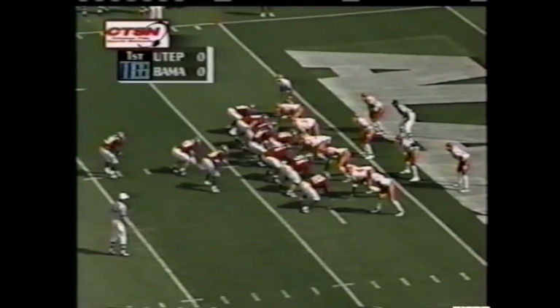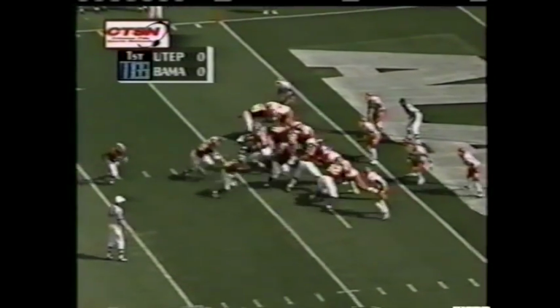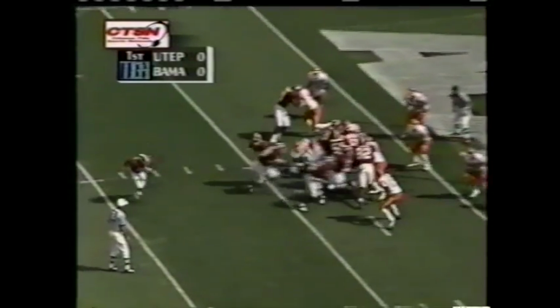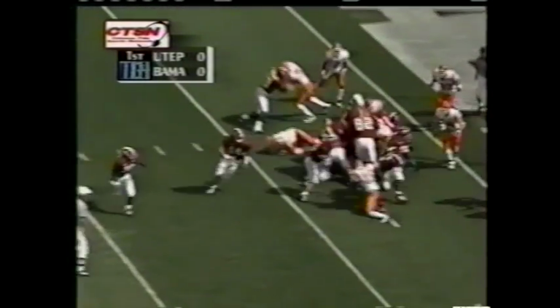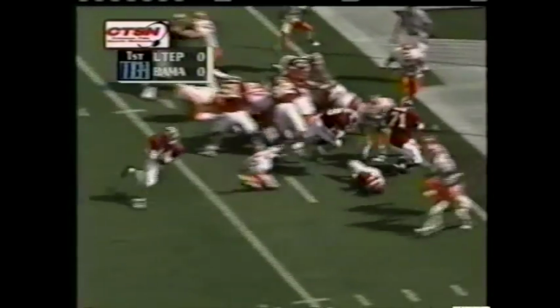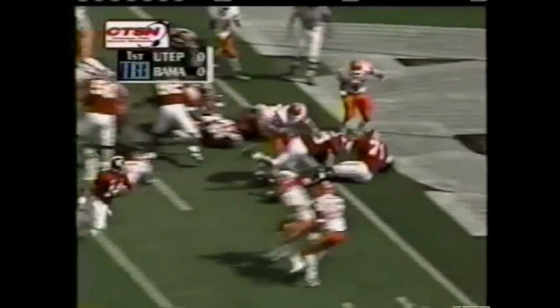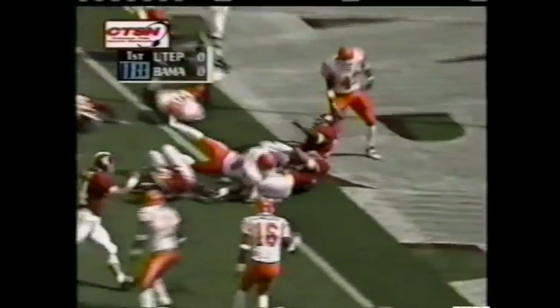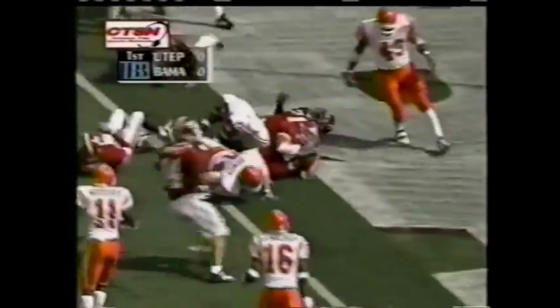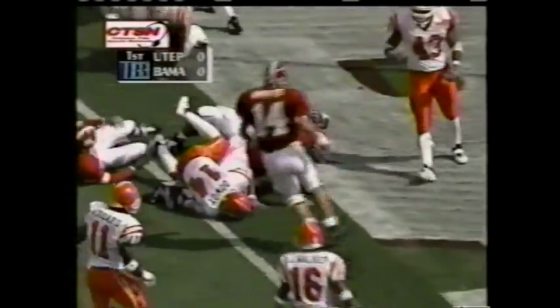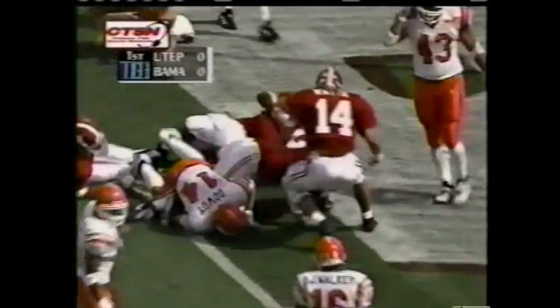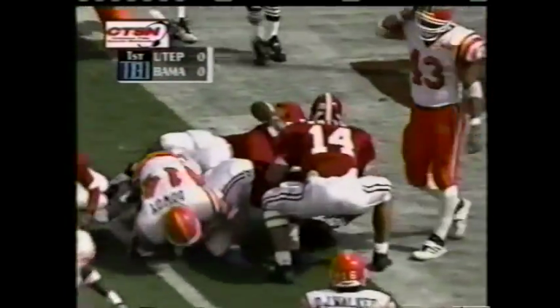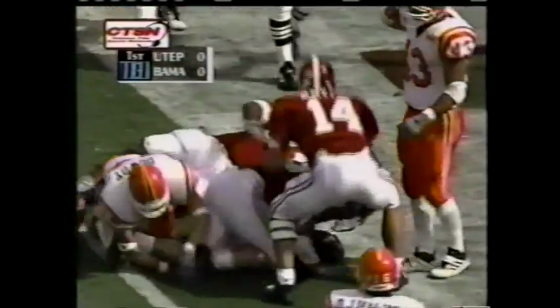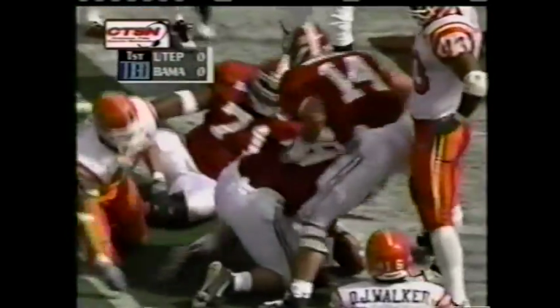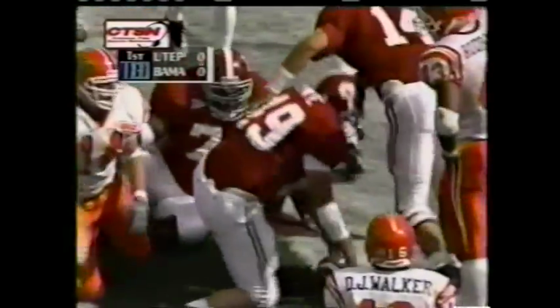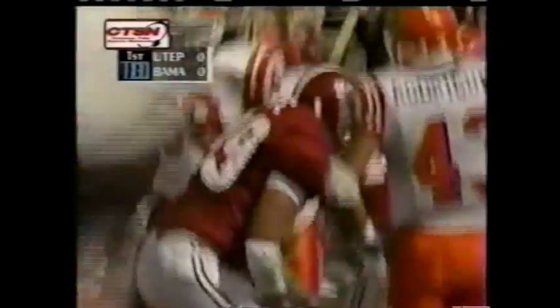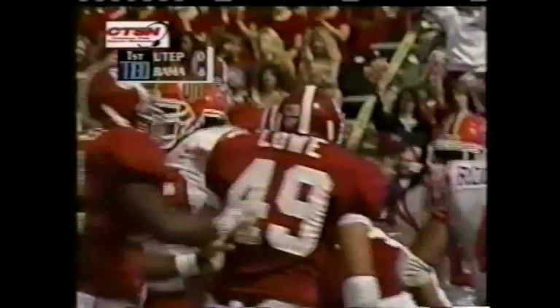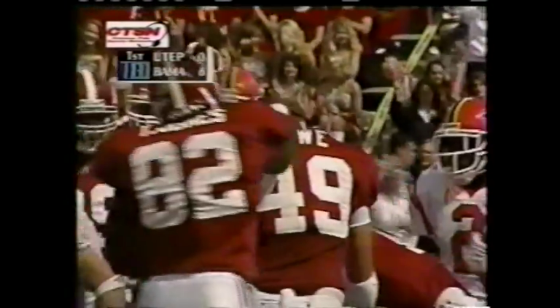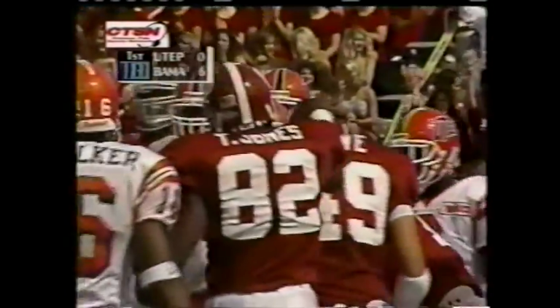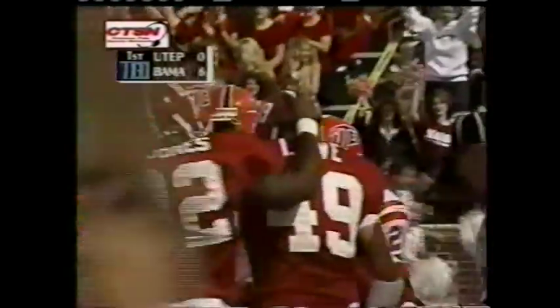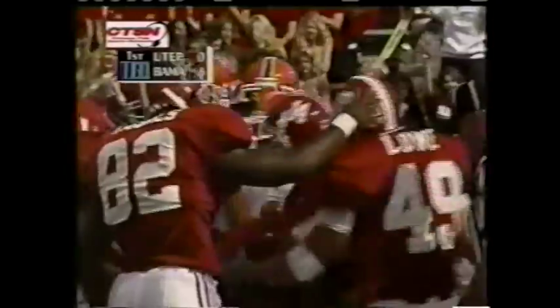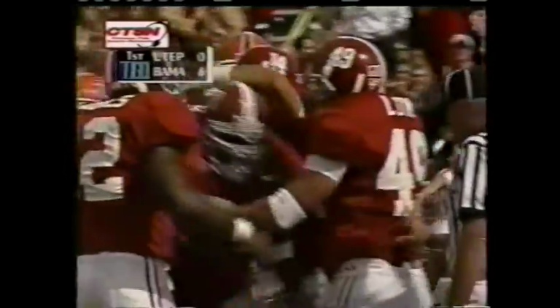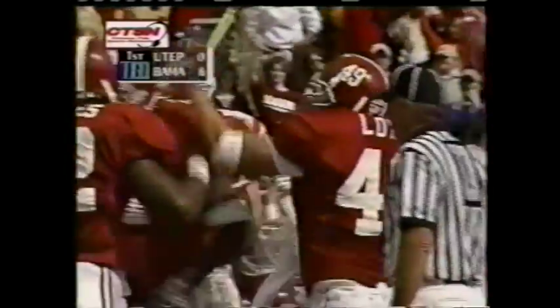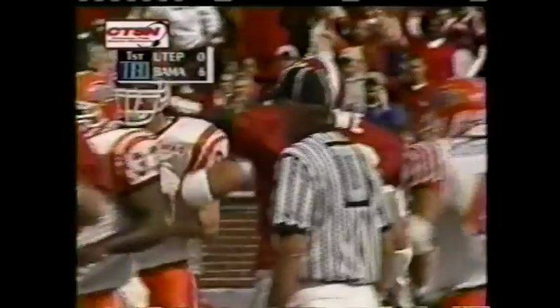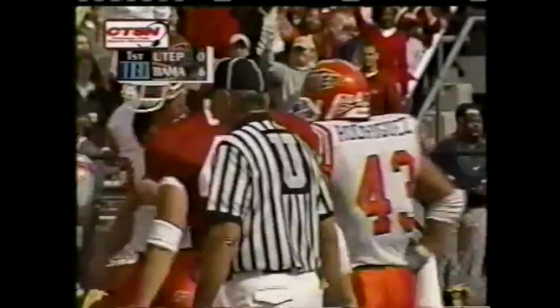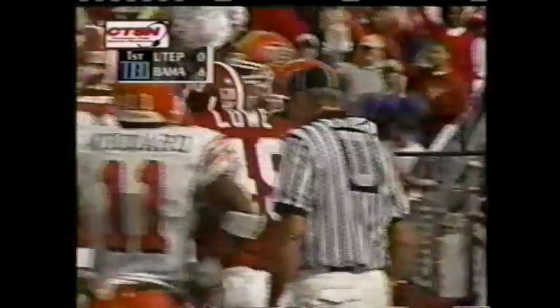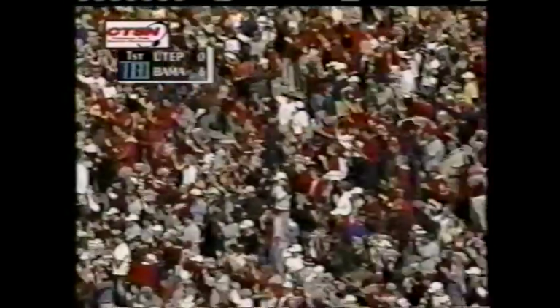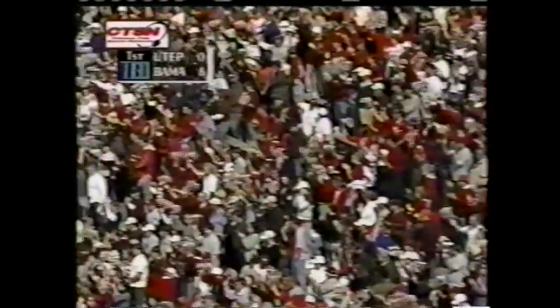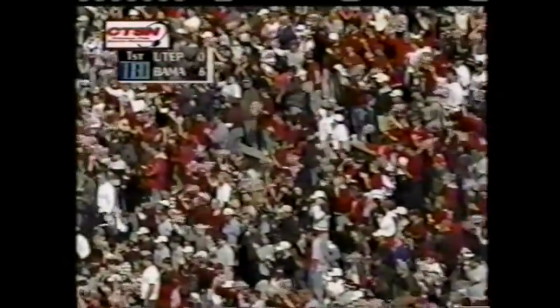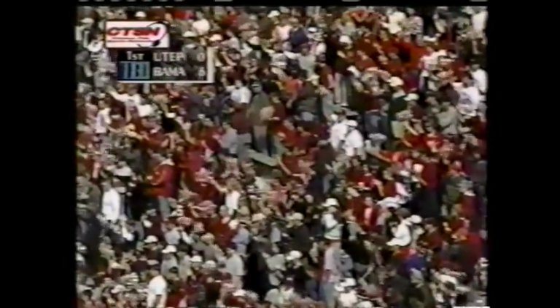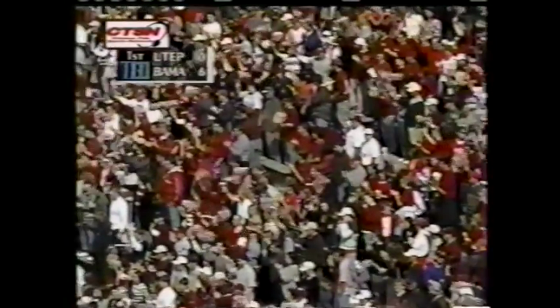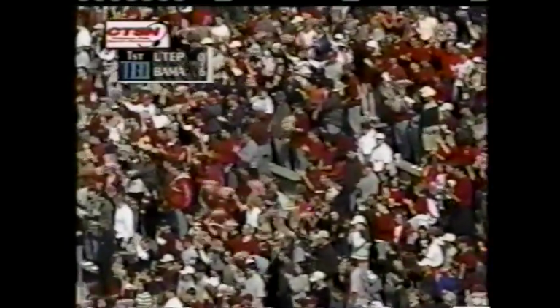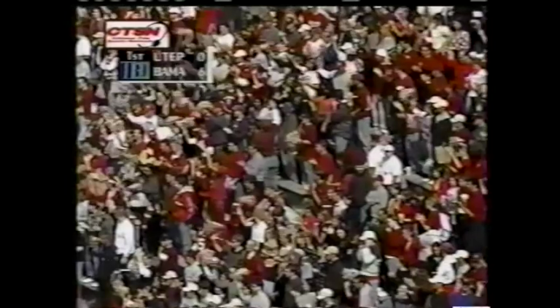Bama's in the red zone again. The give to Lowe and he's in for the touchdown — Donny Lowe's first touchdown of his career.